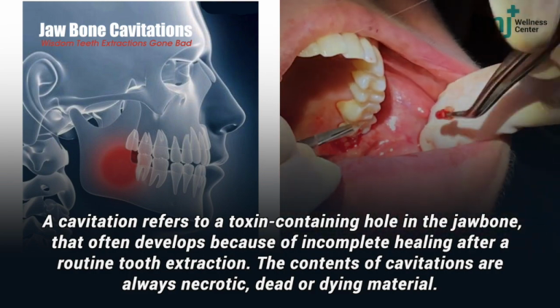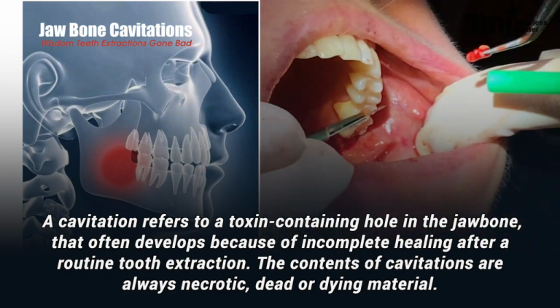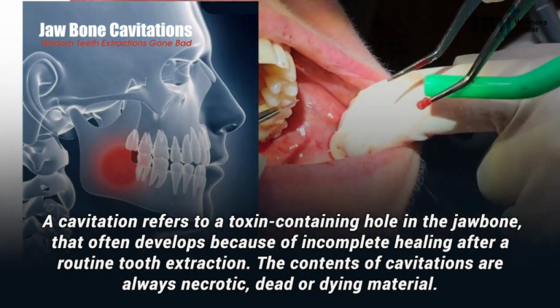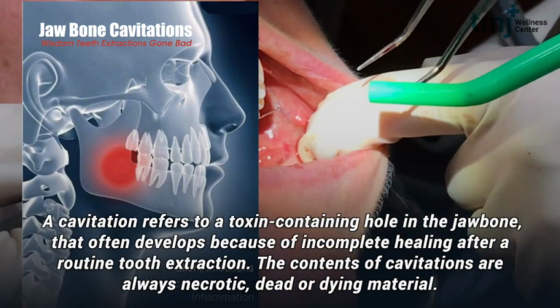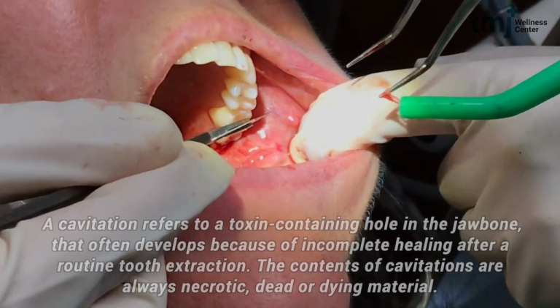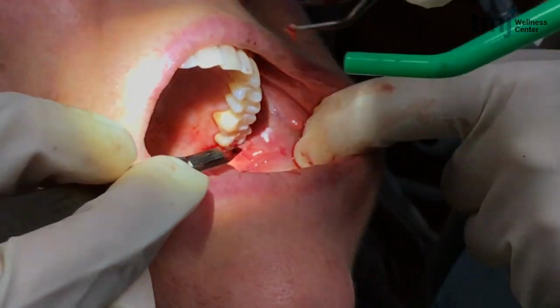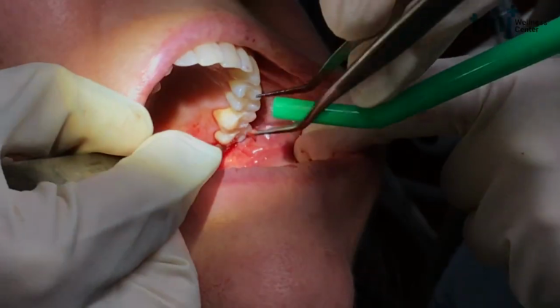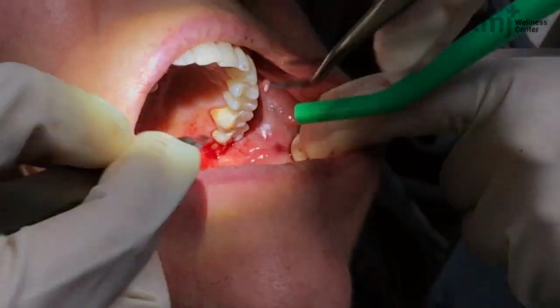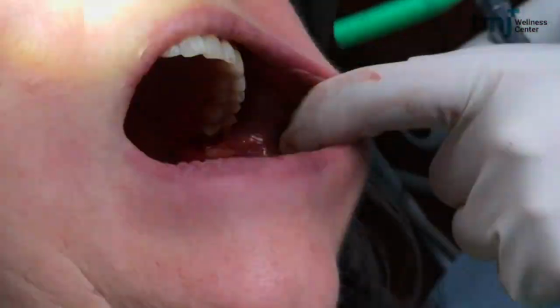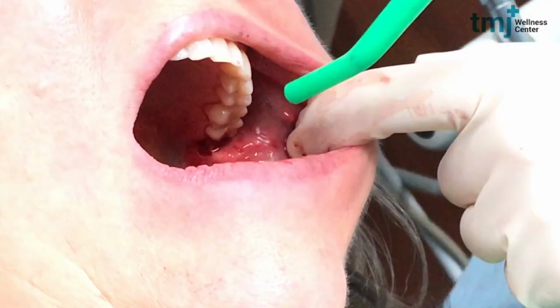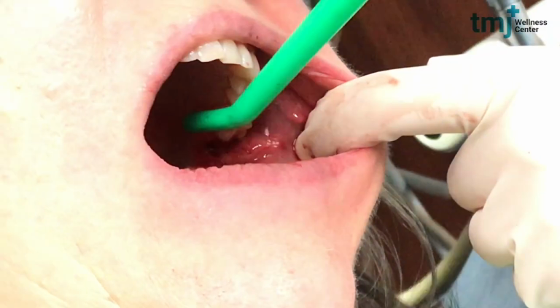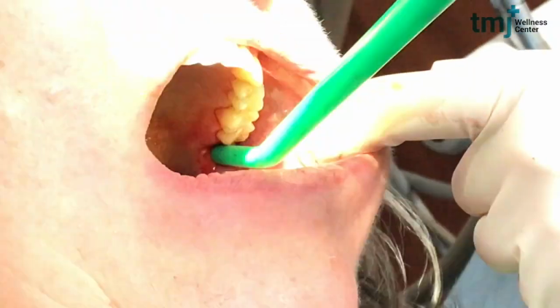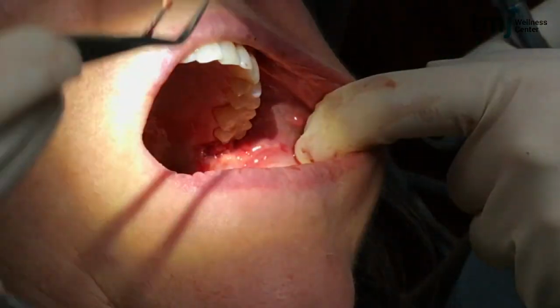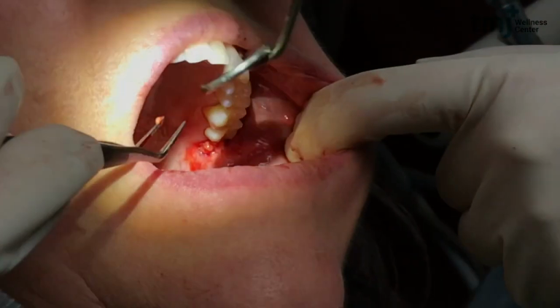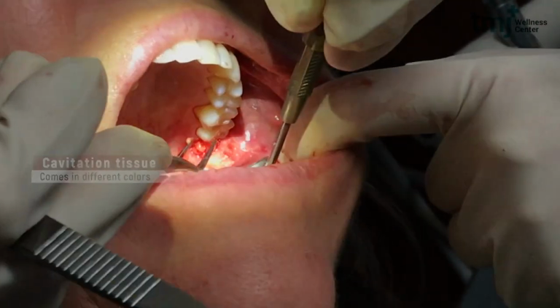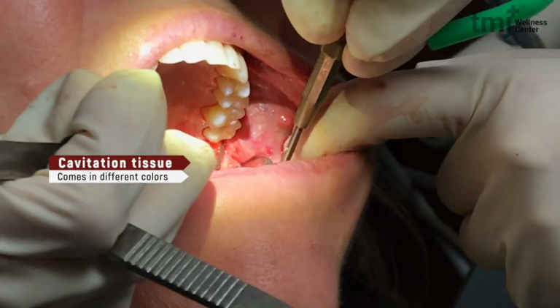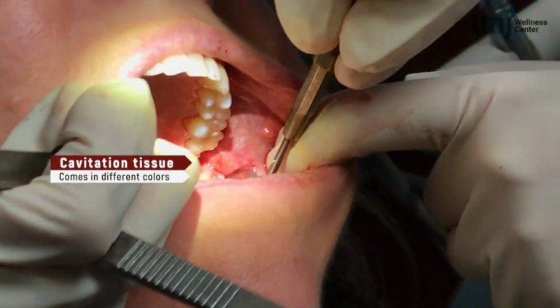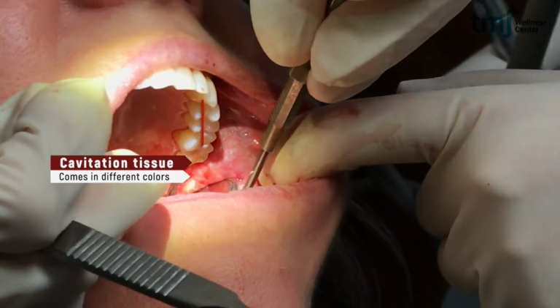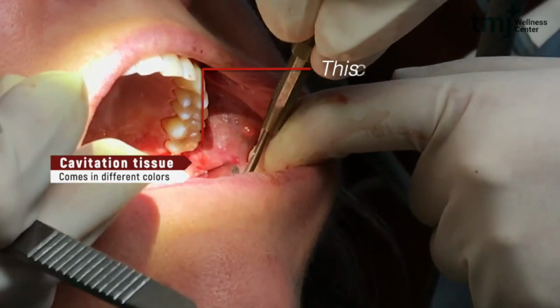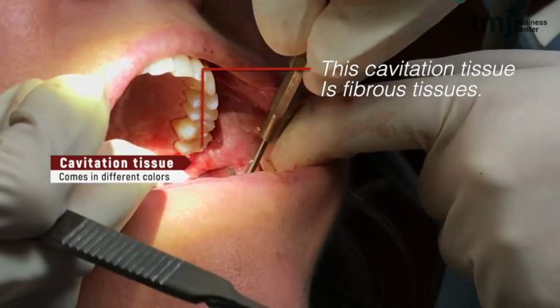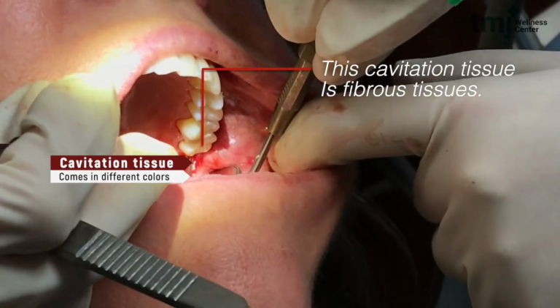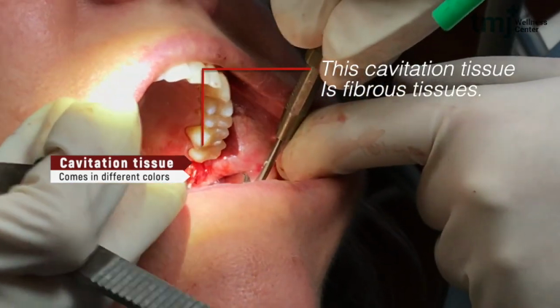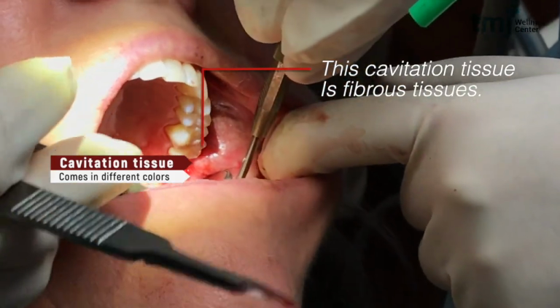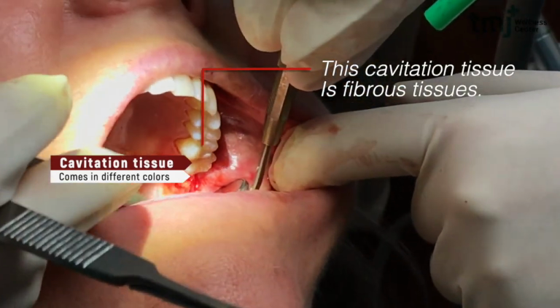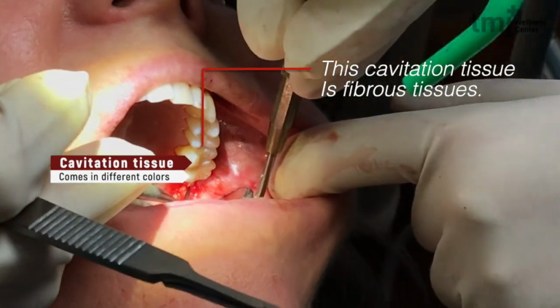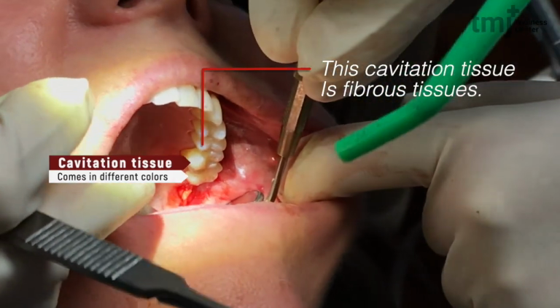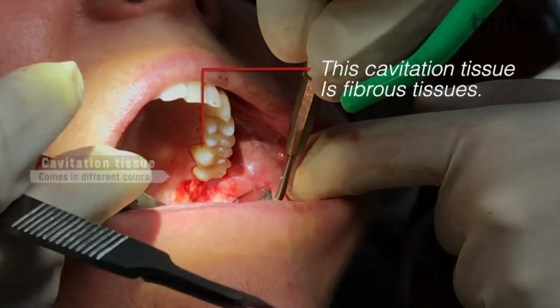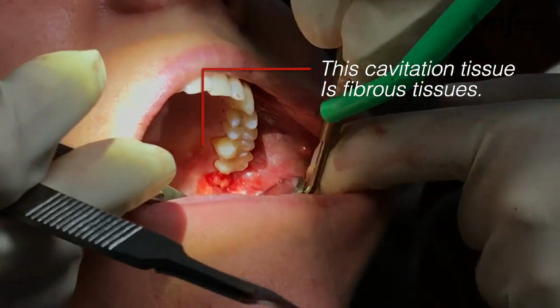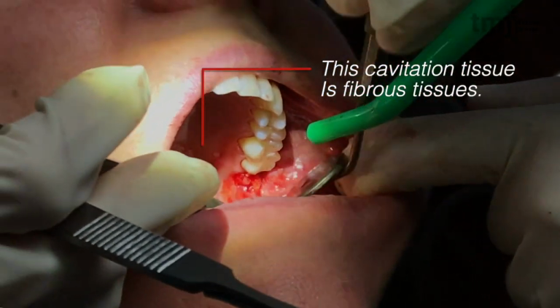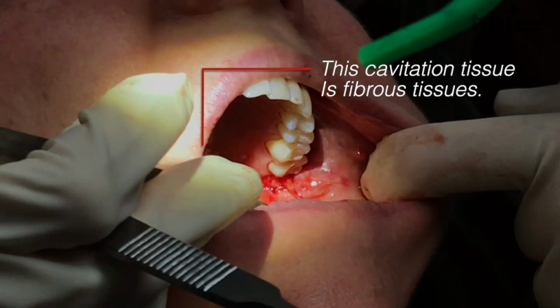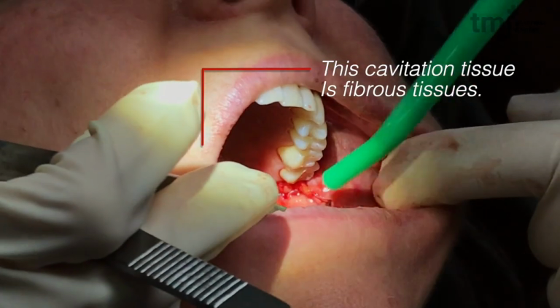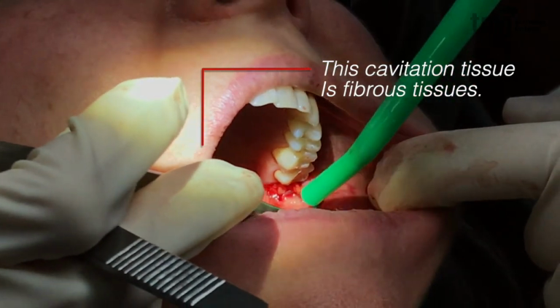So right now we're cleaning out a cavitation so you can see this diseased tissue. It comes in different colors. This happens to be fibrous tissue, so it's sort of a yellowish color on this particular patient.